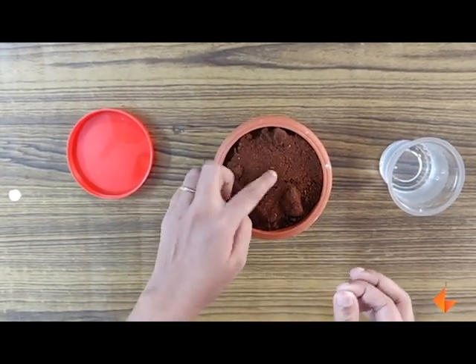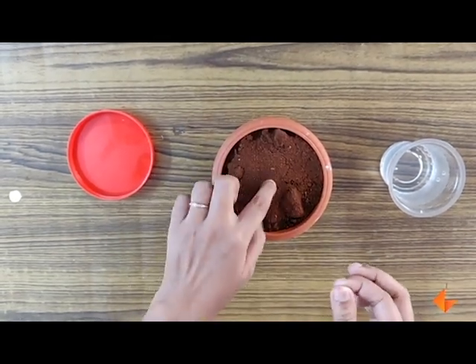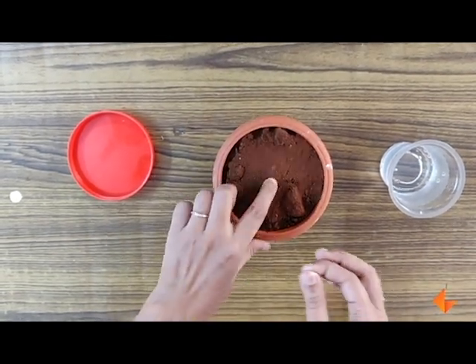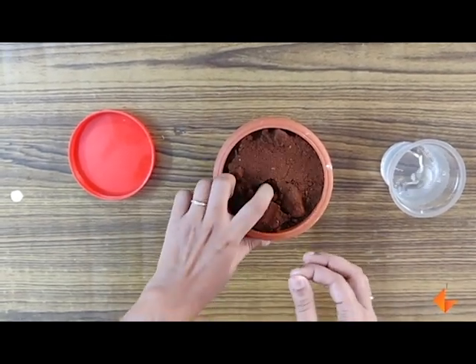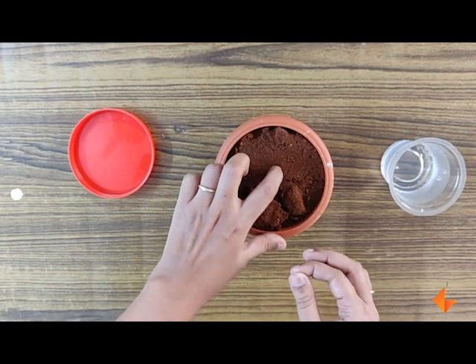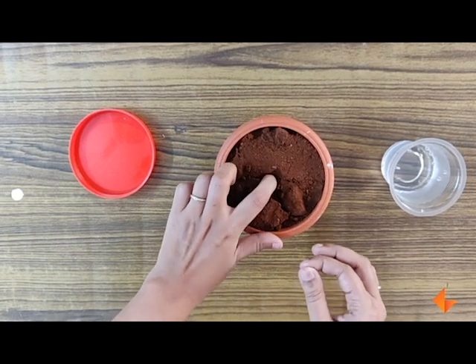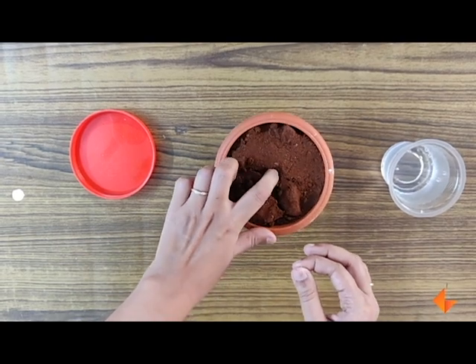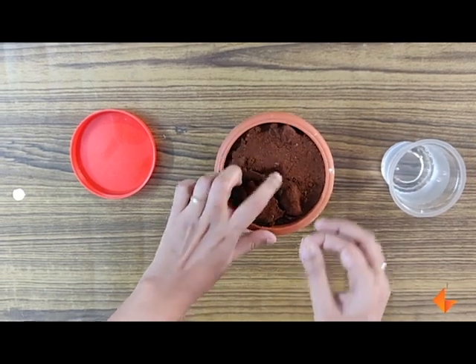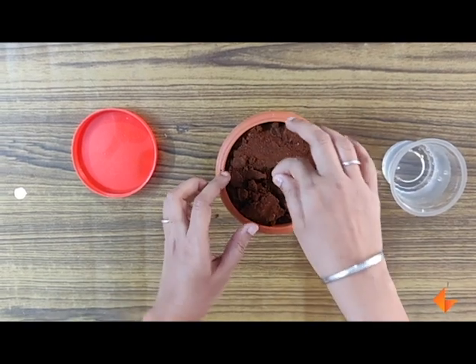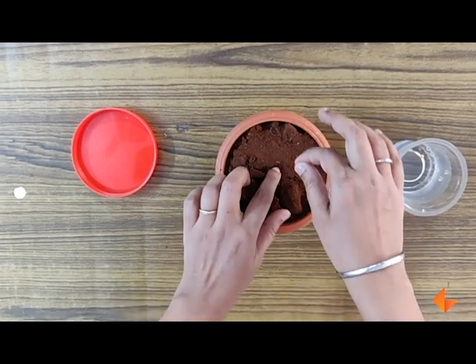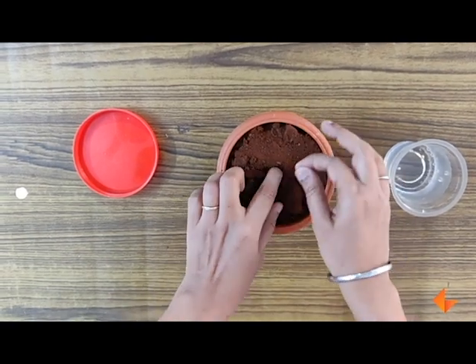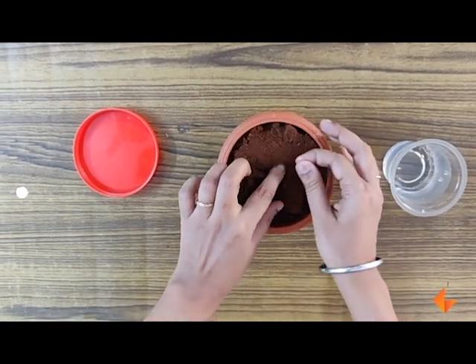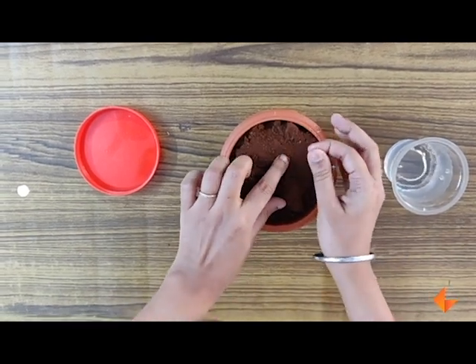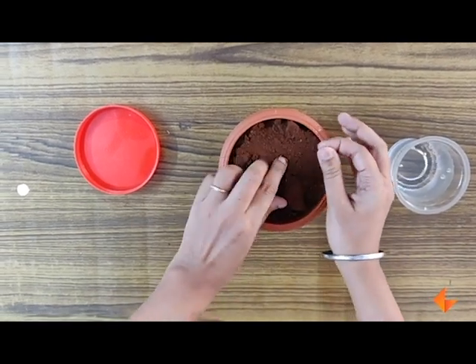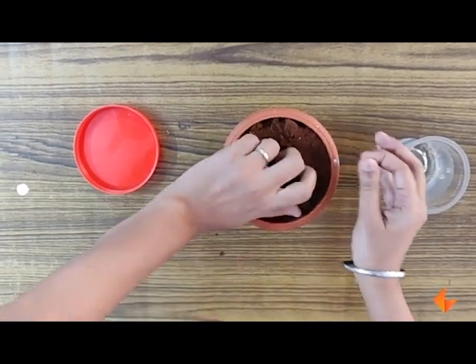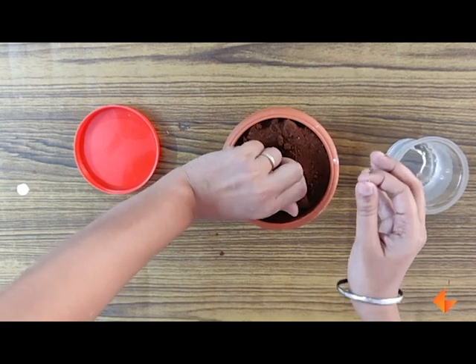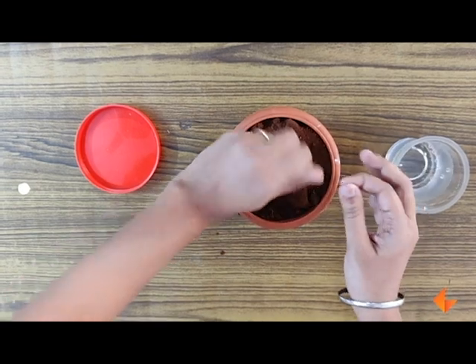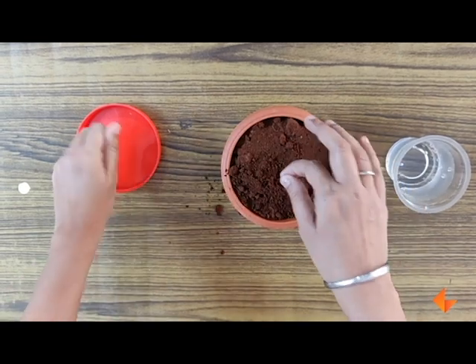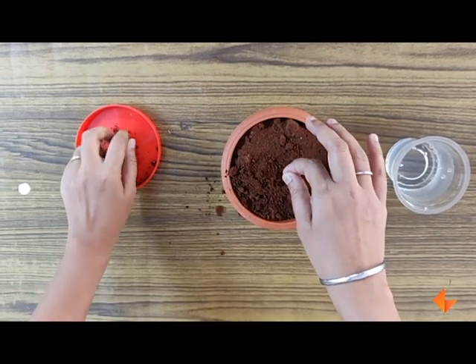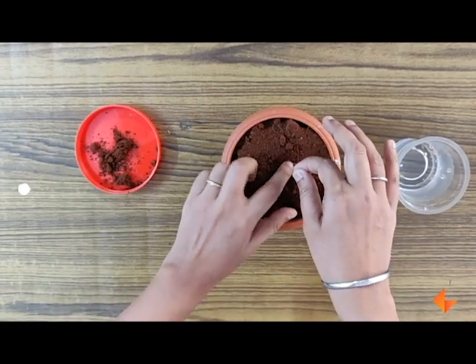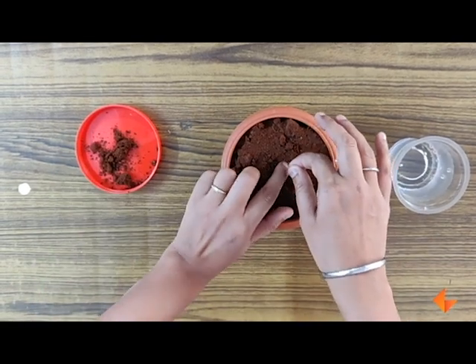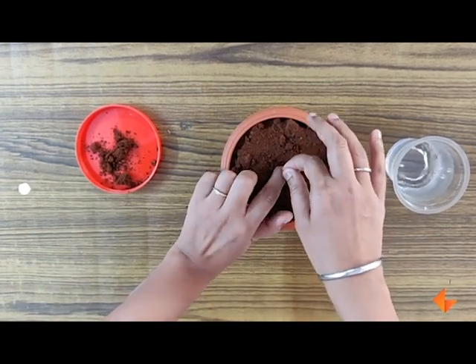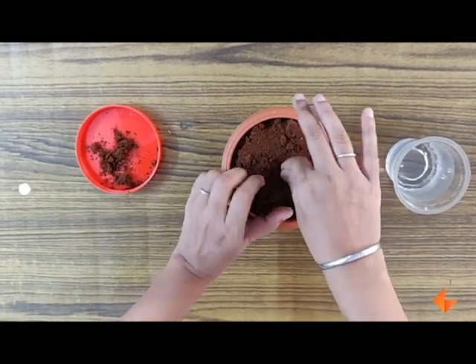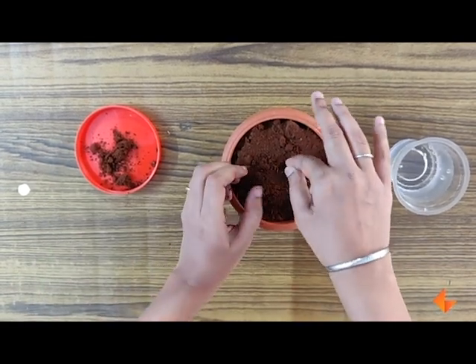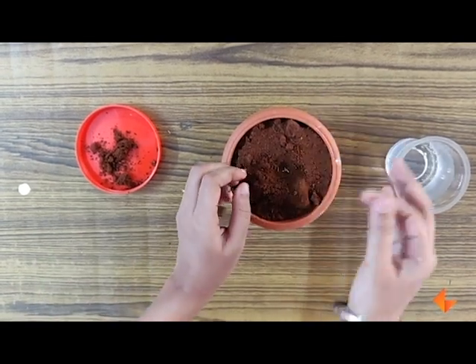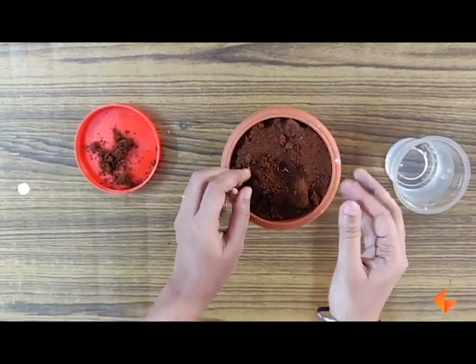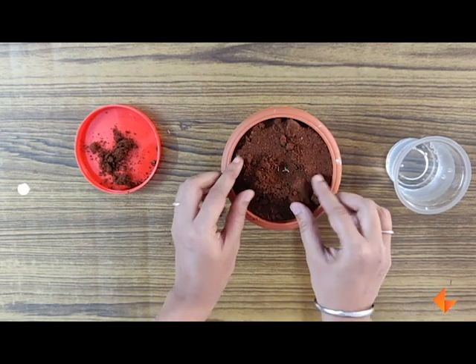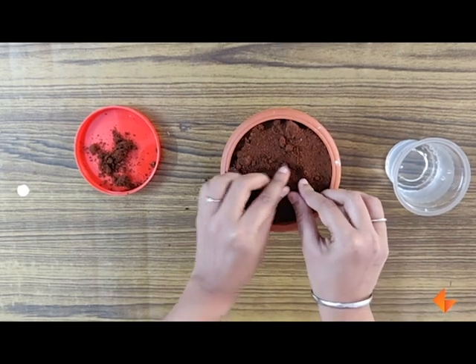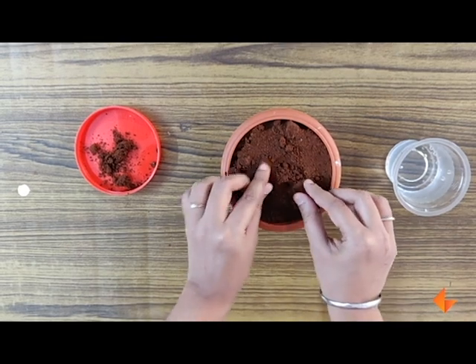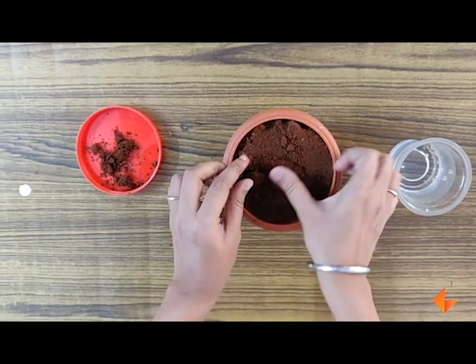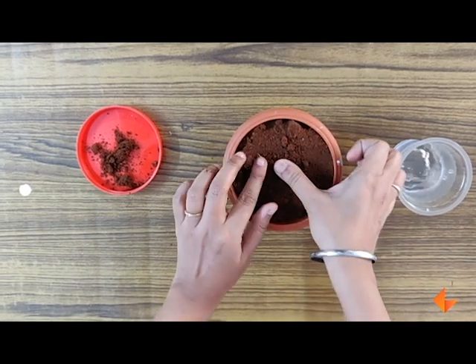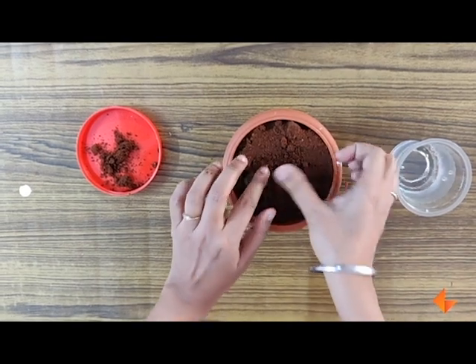Show them that you need to dig a small hole in the soil about finger deep. Bury the seed finger deep in the soil and cover it.